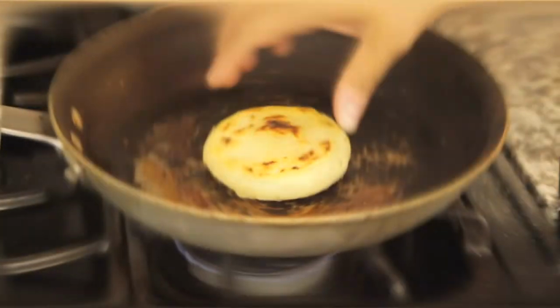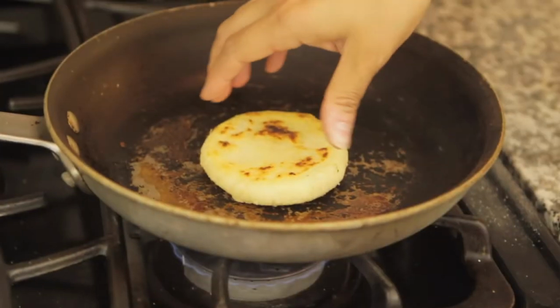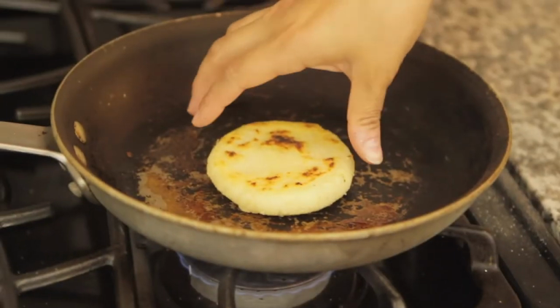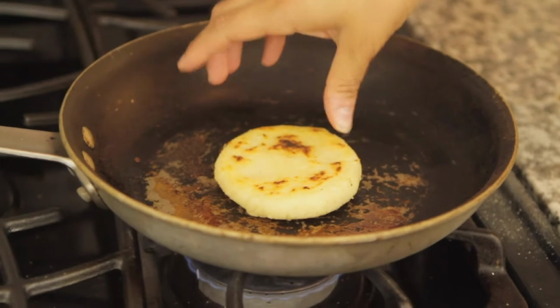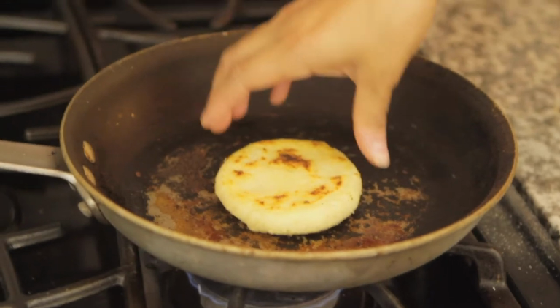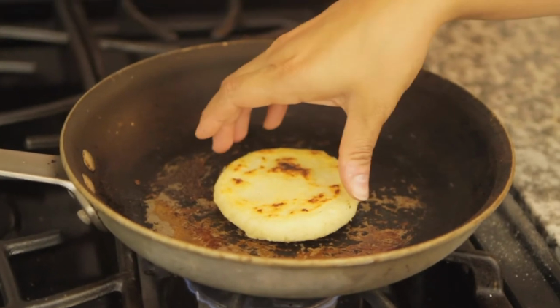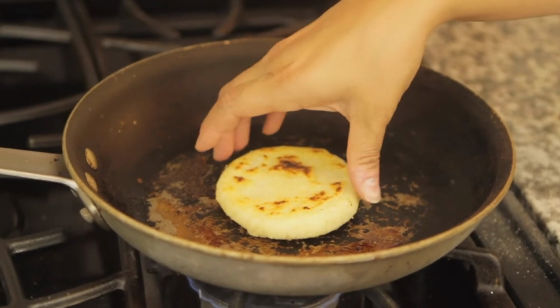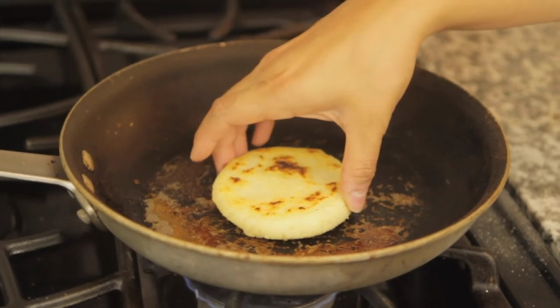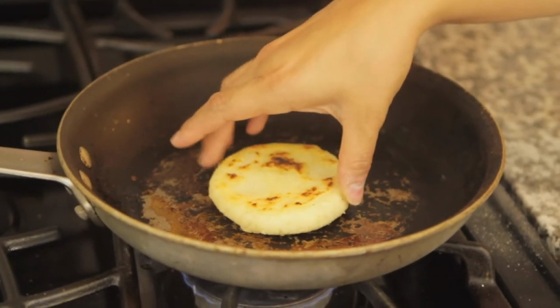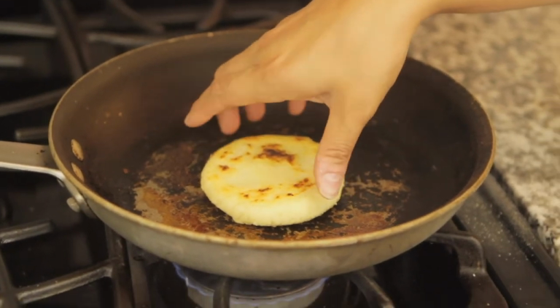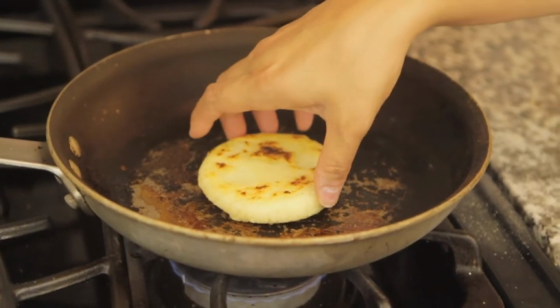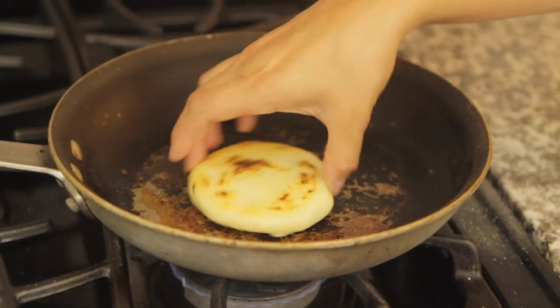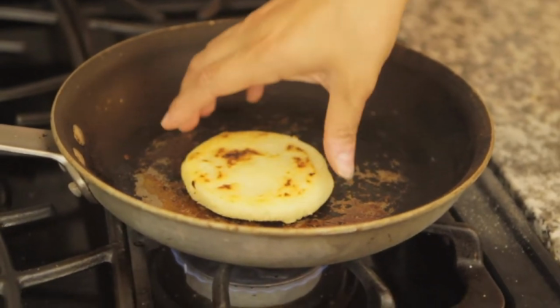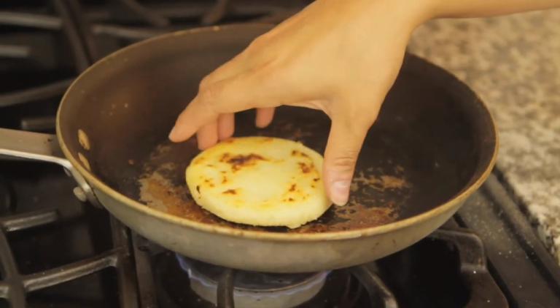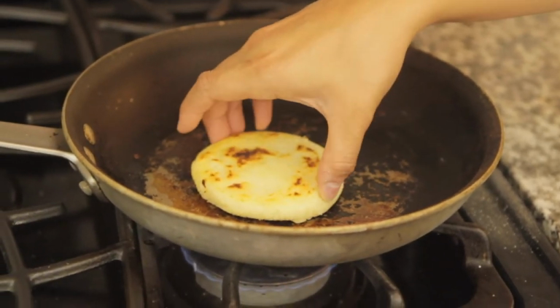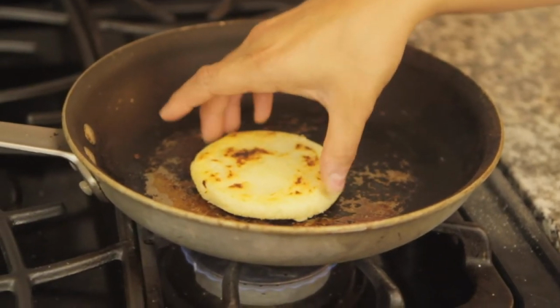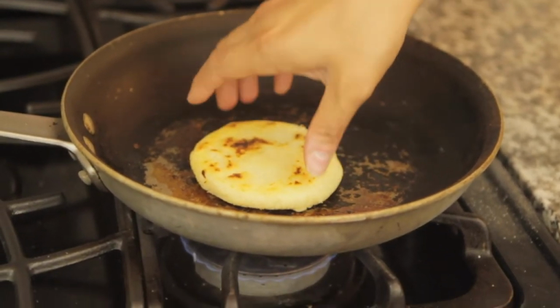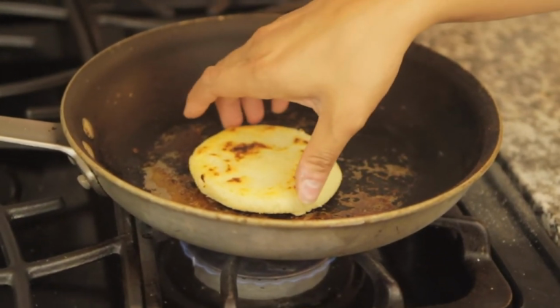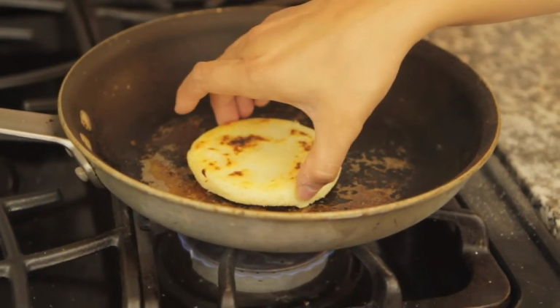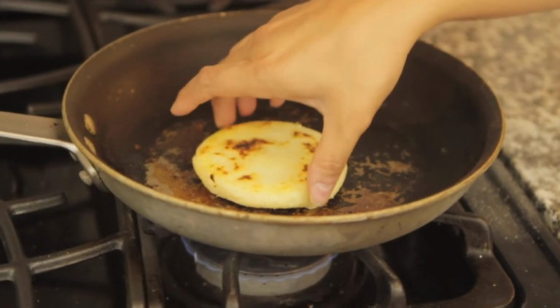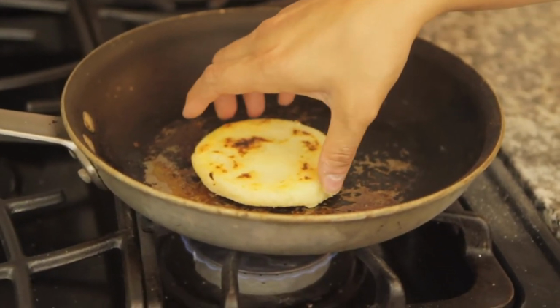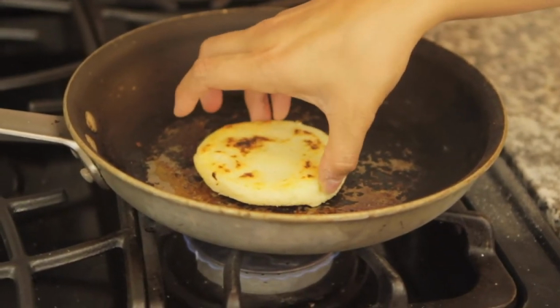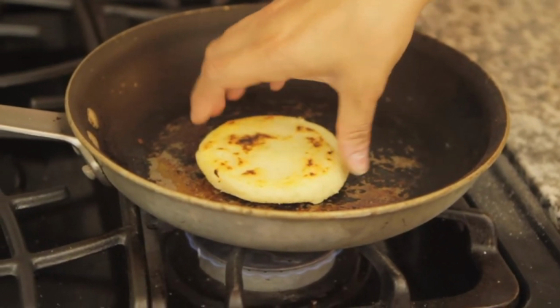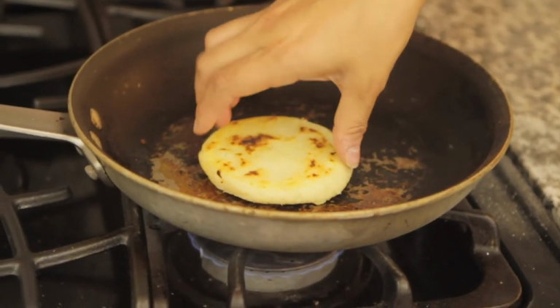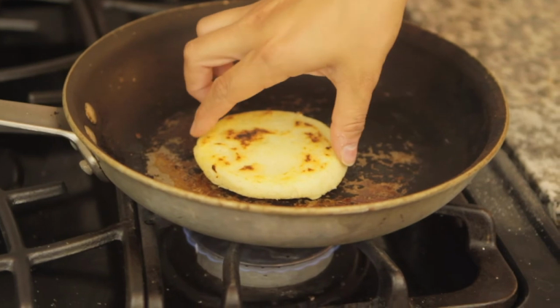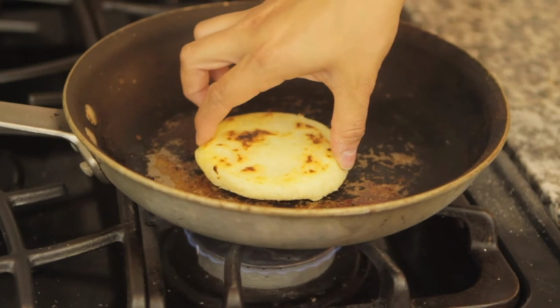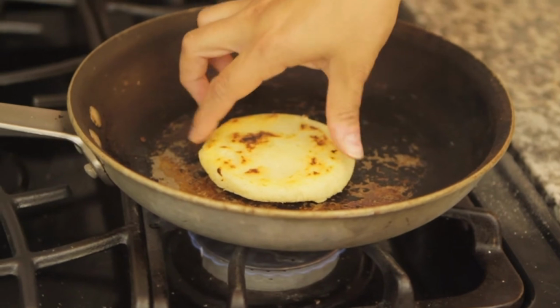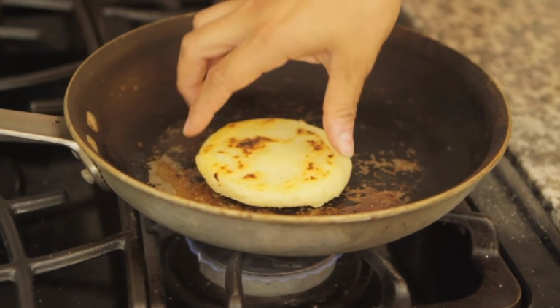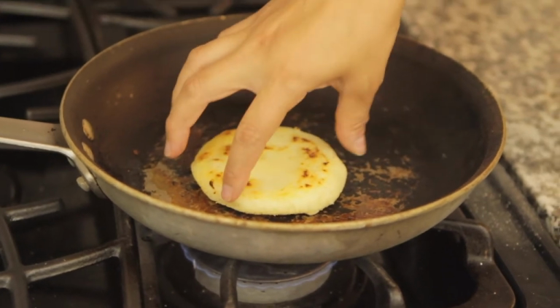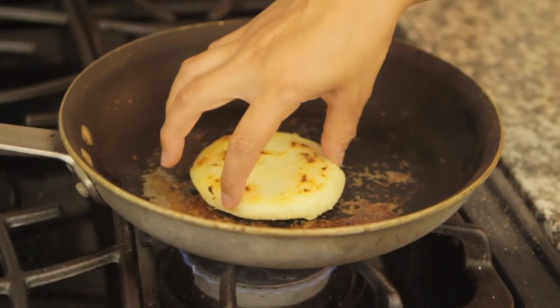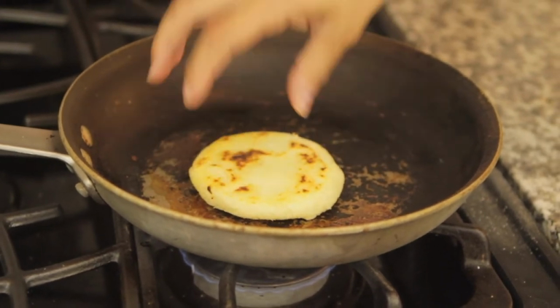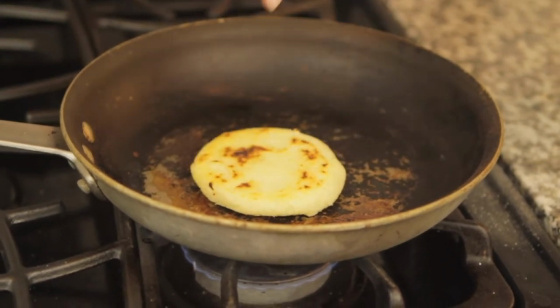Now, if you want to check if it's done, you just squish it a little bit on the sides, and you can tell if it's a little bit firm — and if it is, it's ready to go.